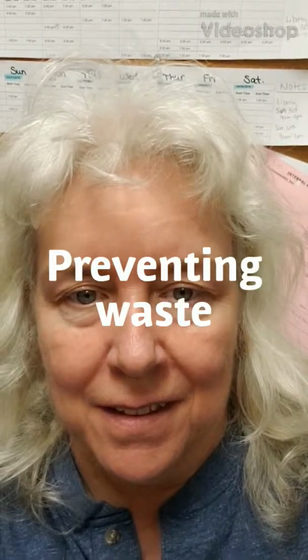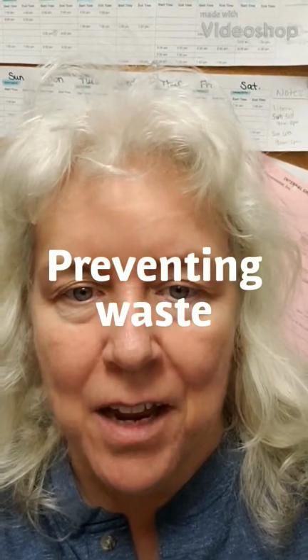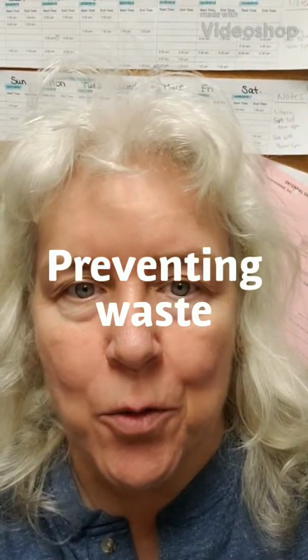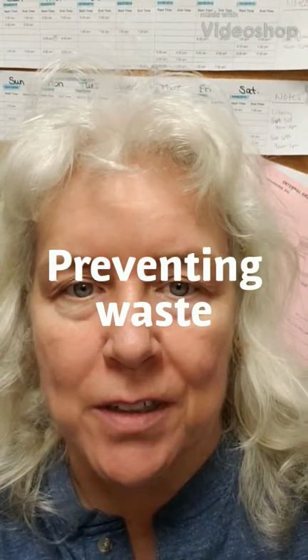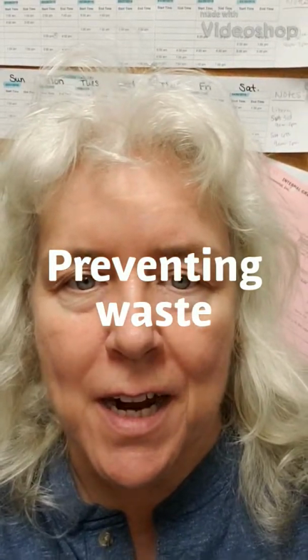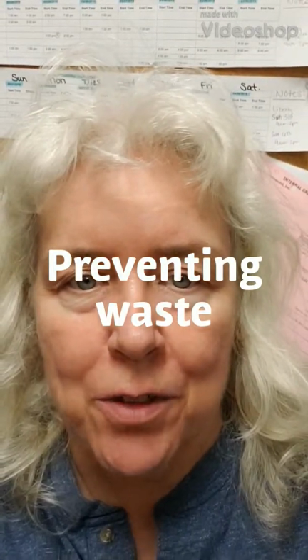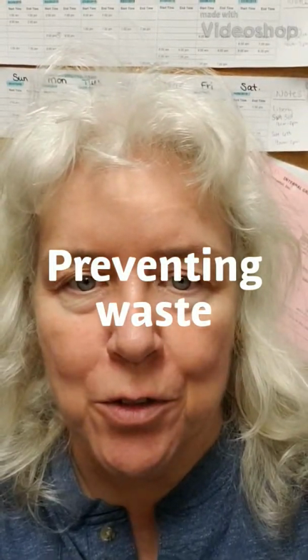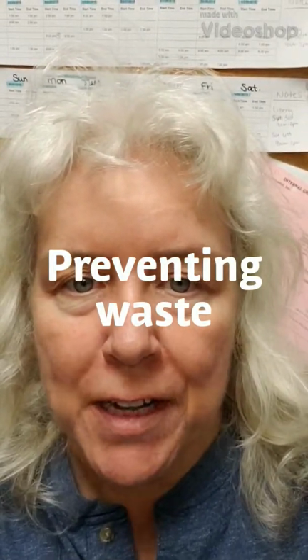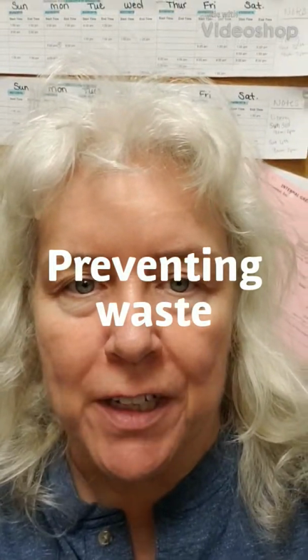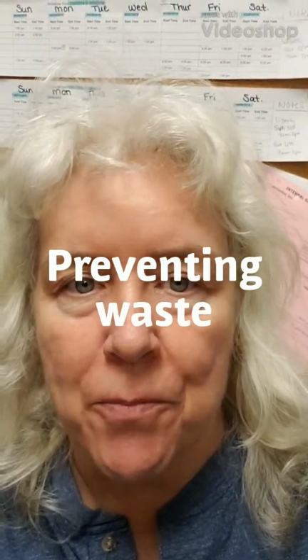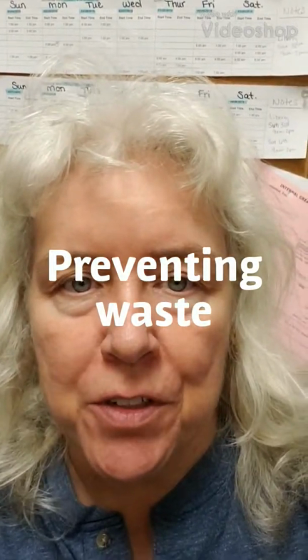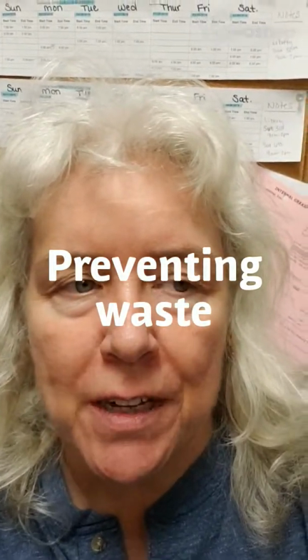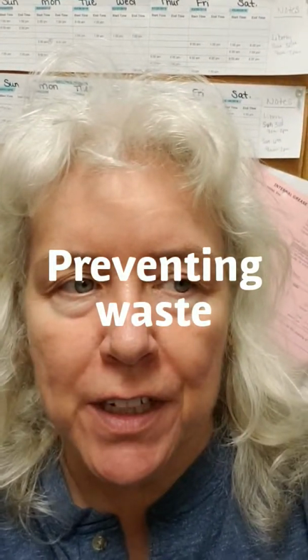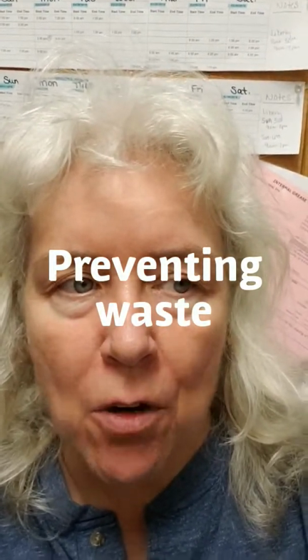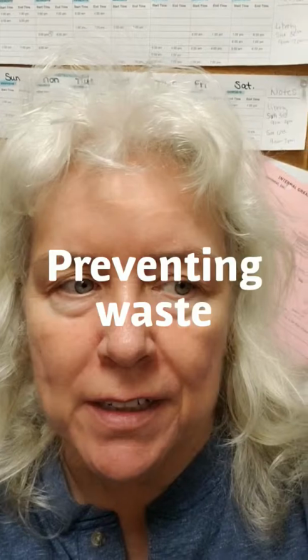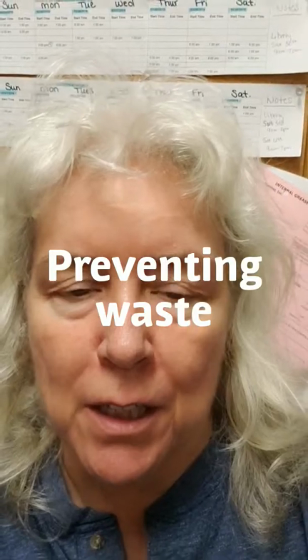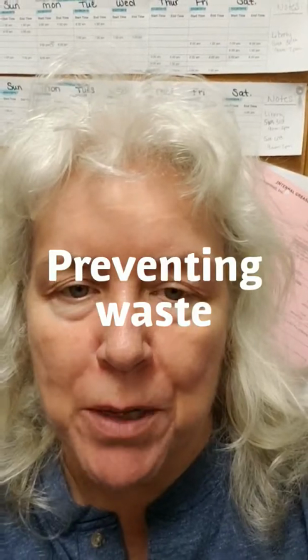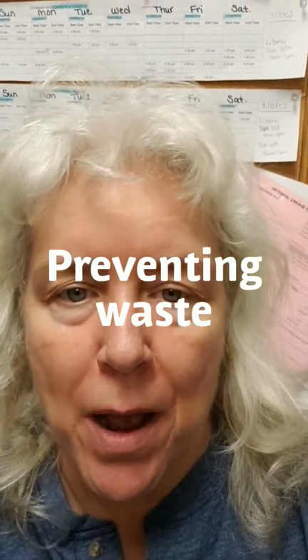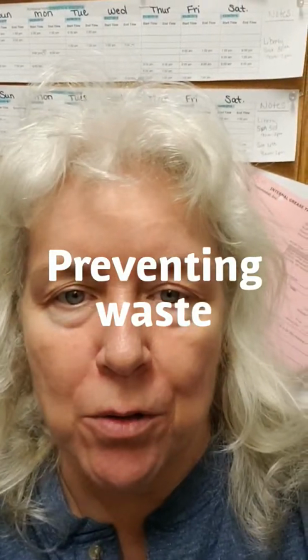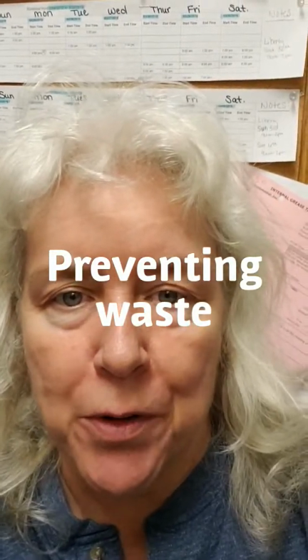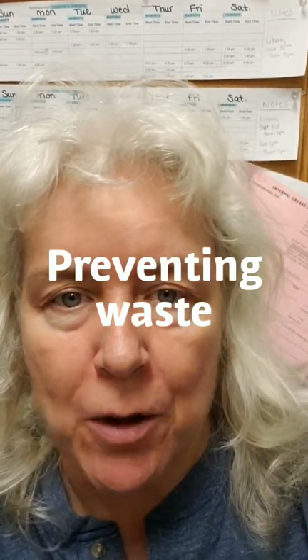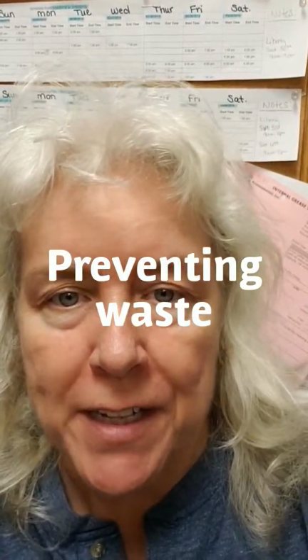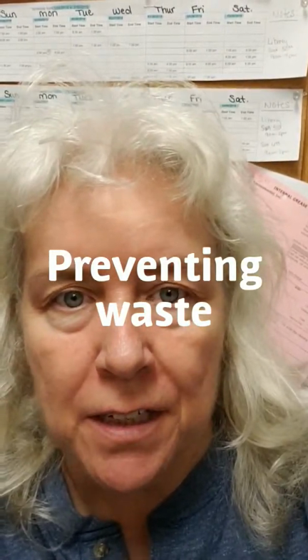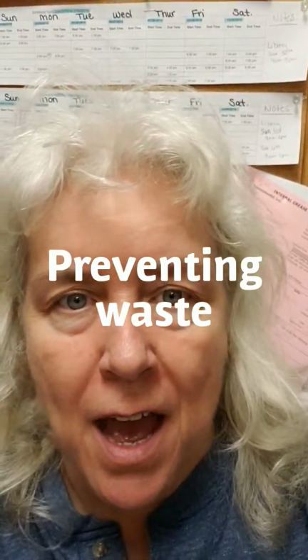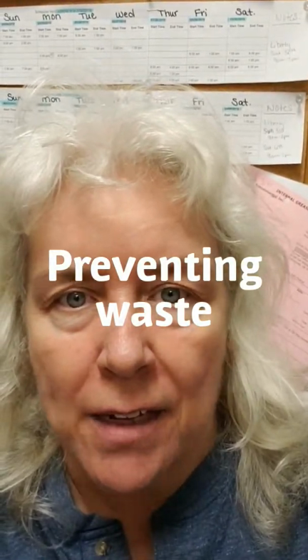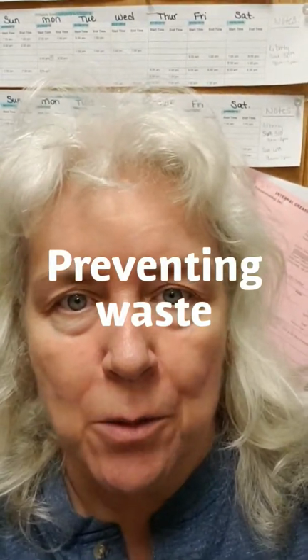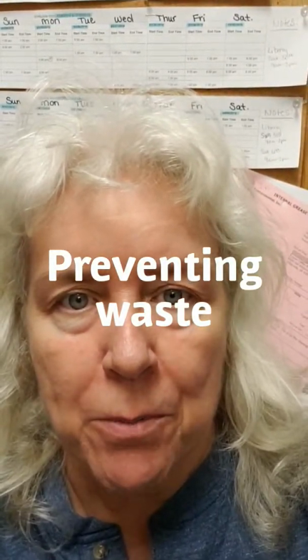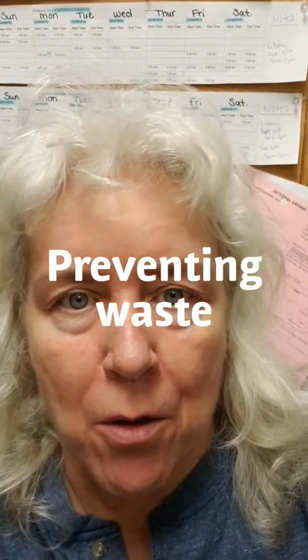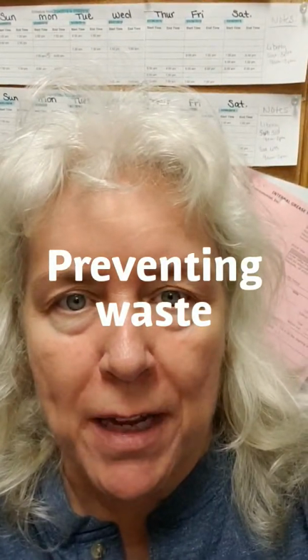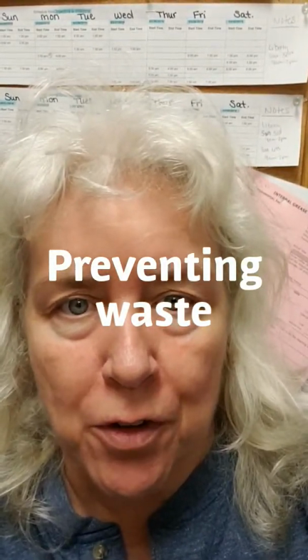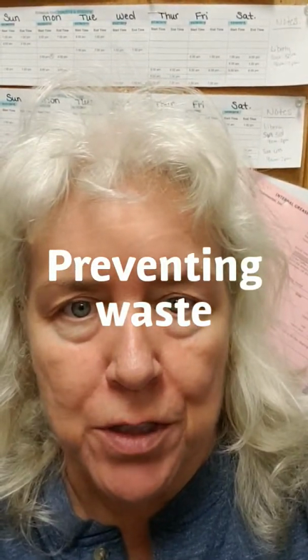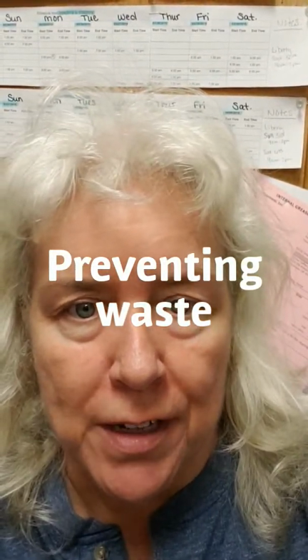Hi everyone, it's time for another training video. This training video is a little bit about preventing waste and a little bit about making frozen drinks.